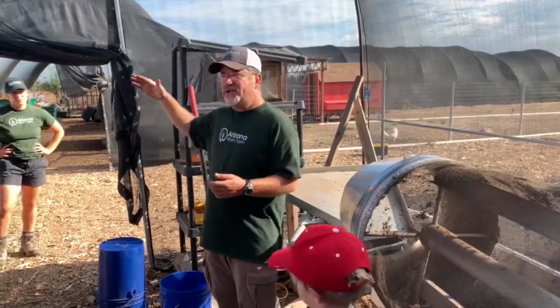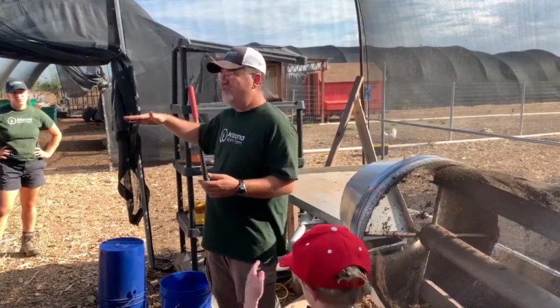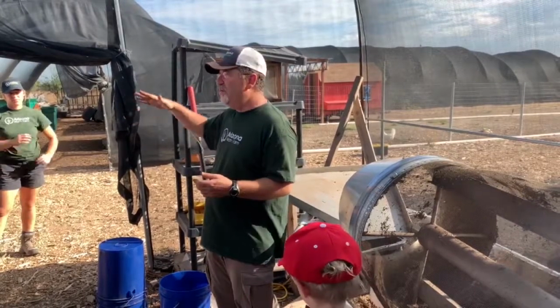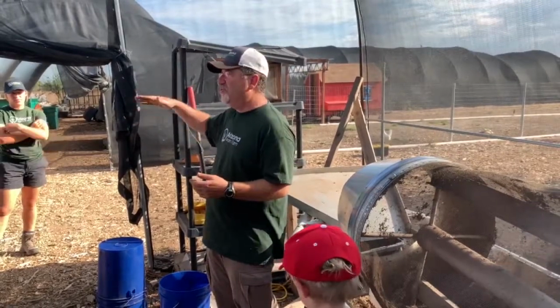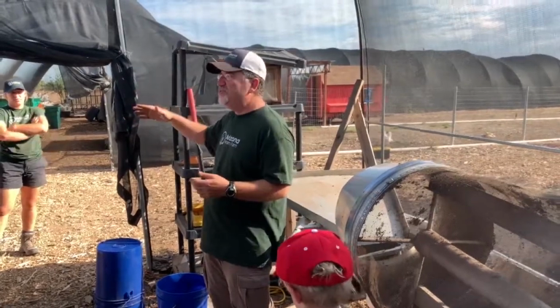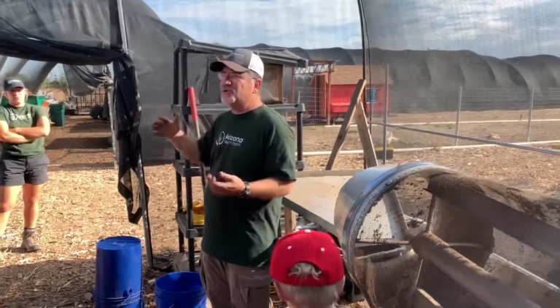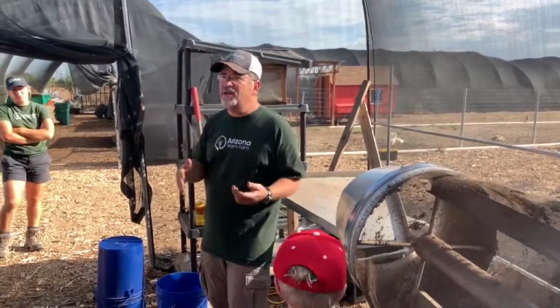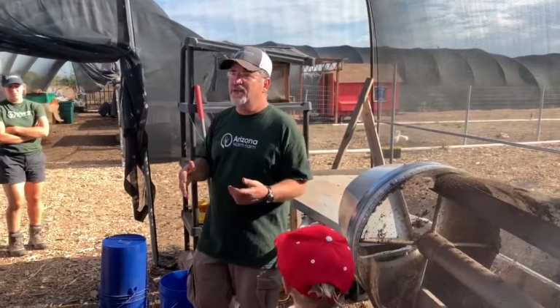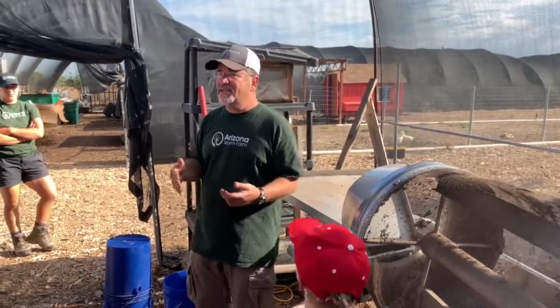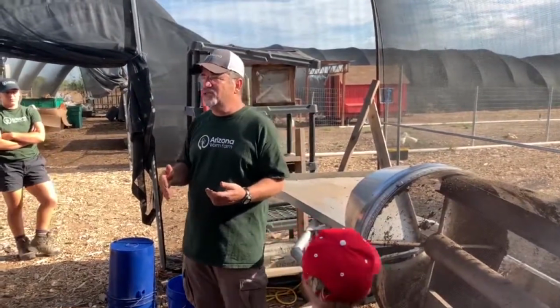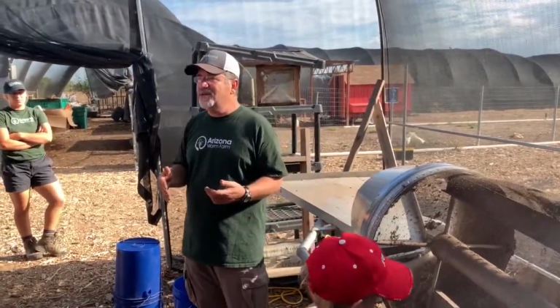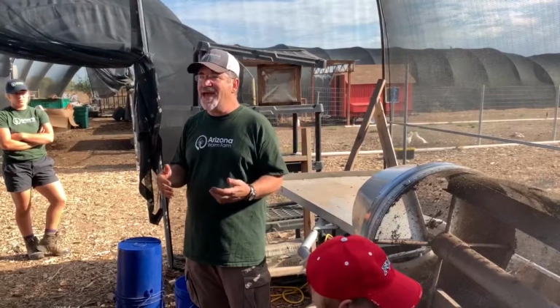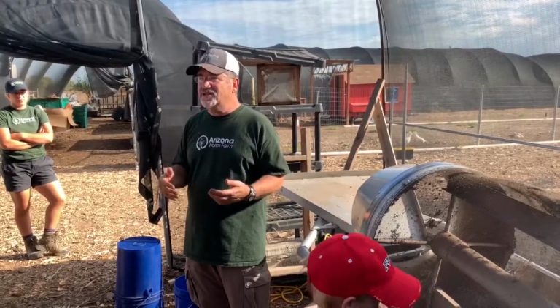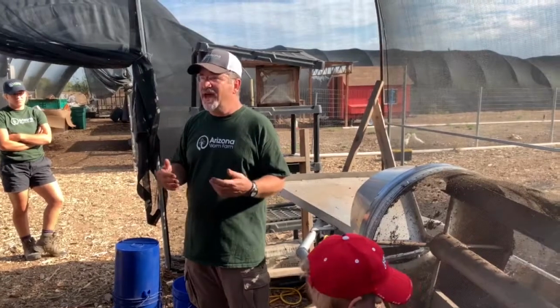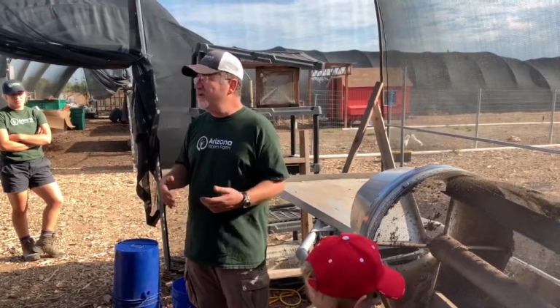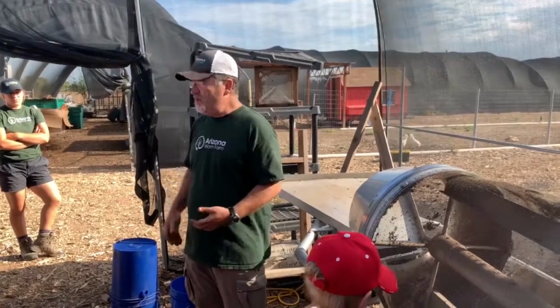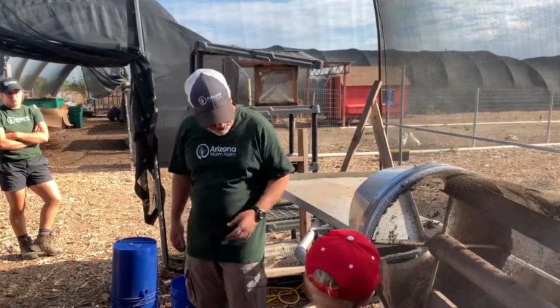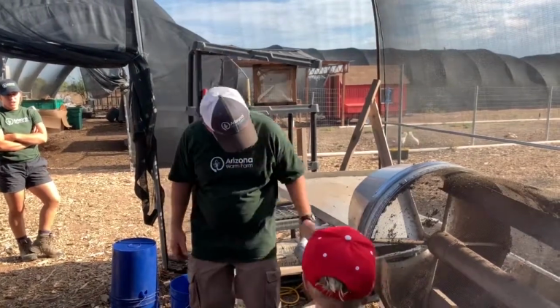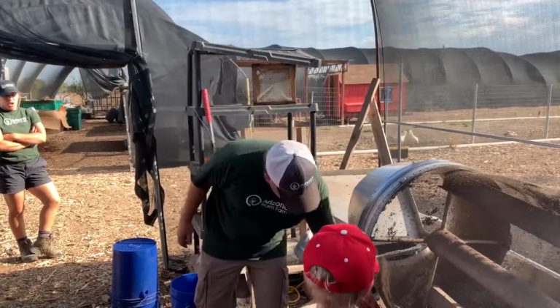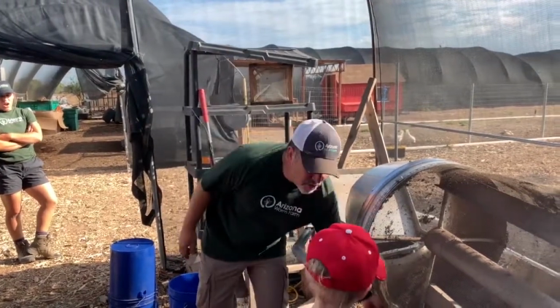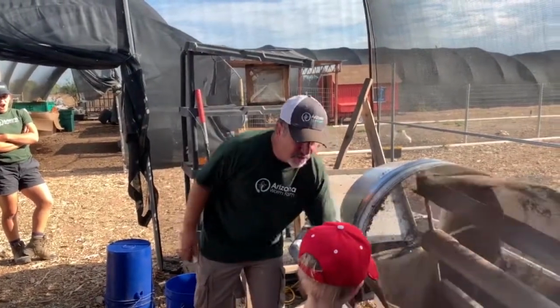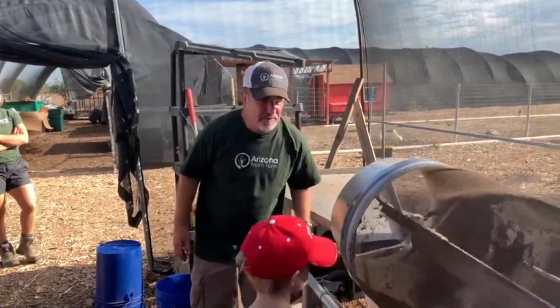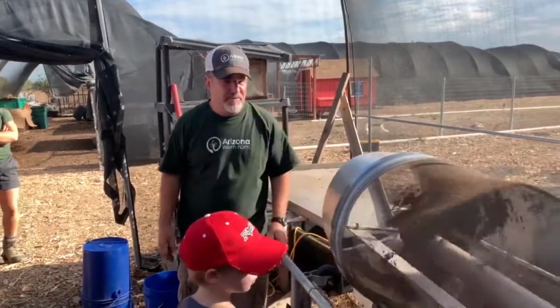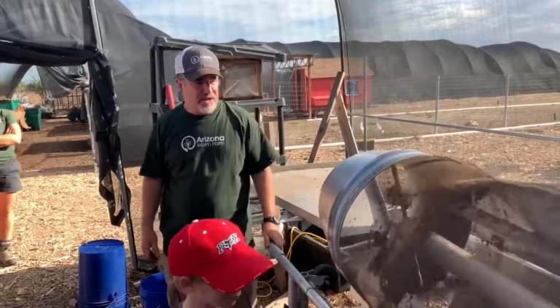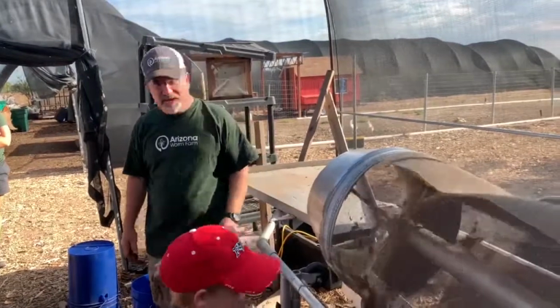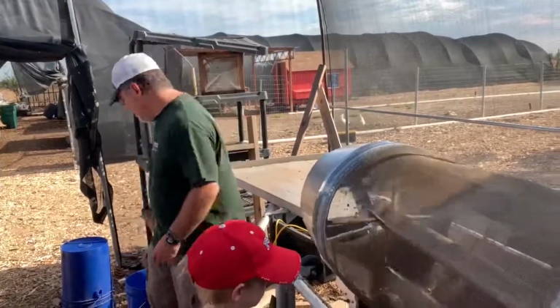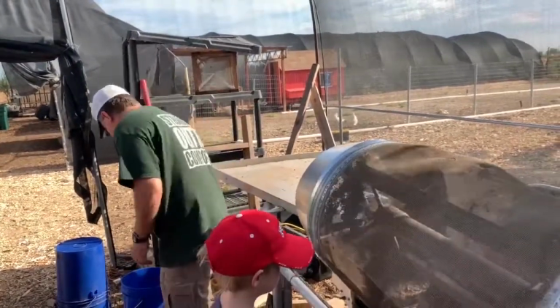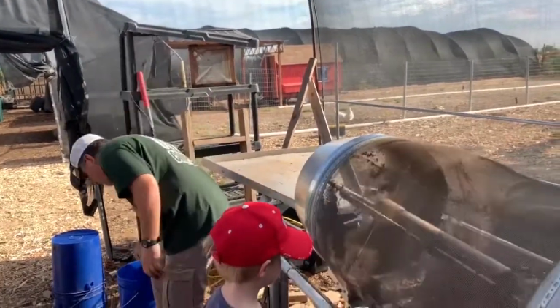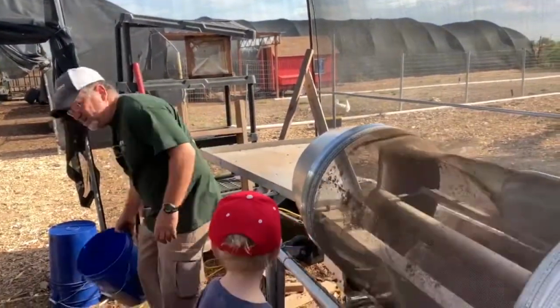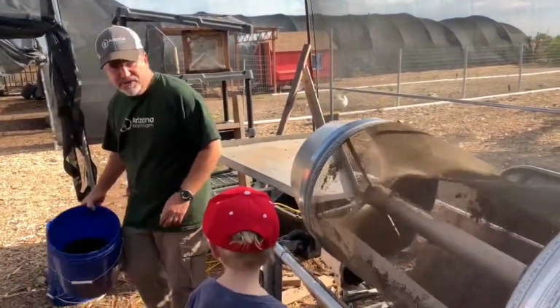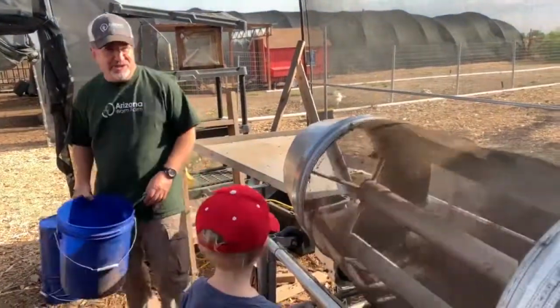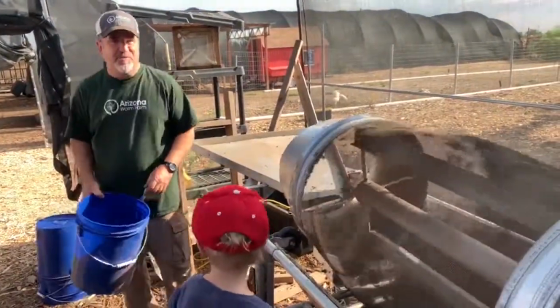The trays stay there for three weeks. After three weeks, we screen the eggs out of that process using this worm trommel. It looks like this.